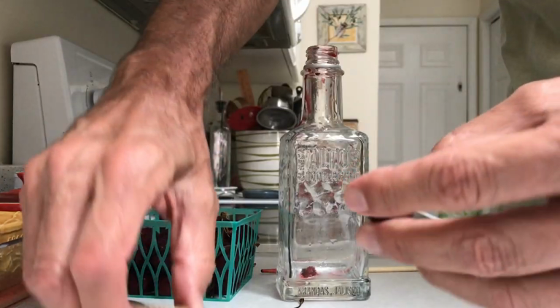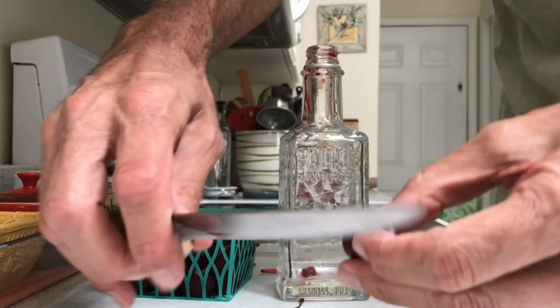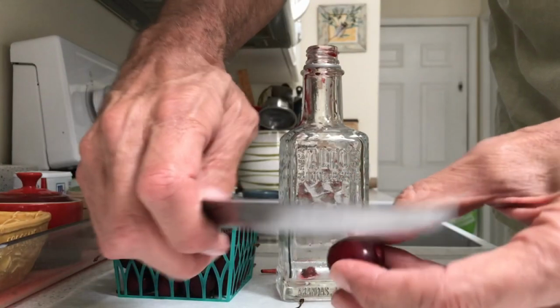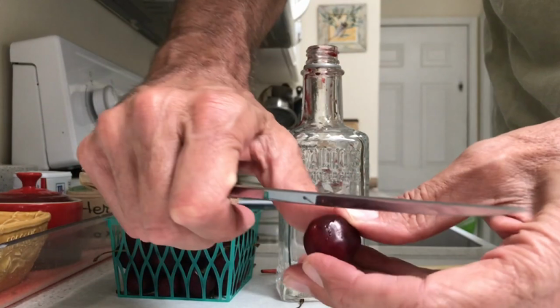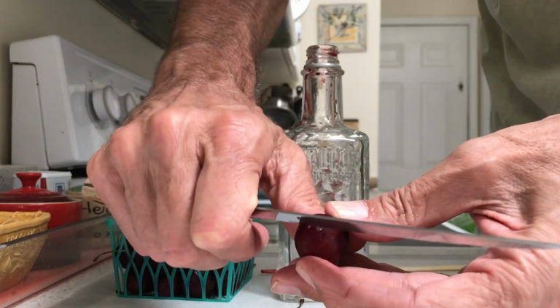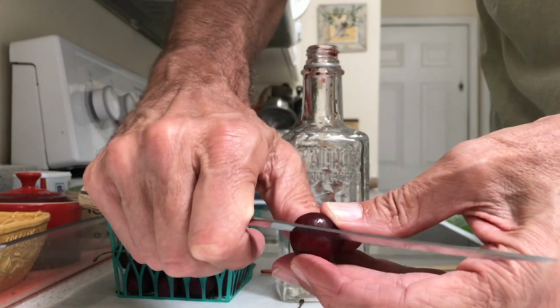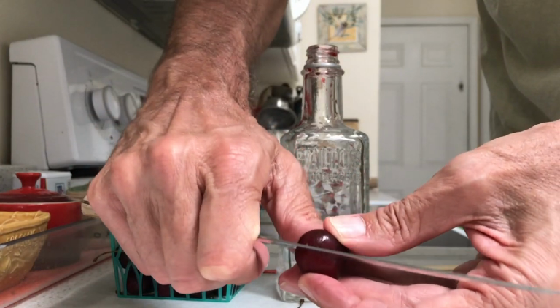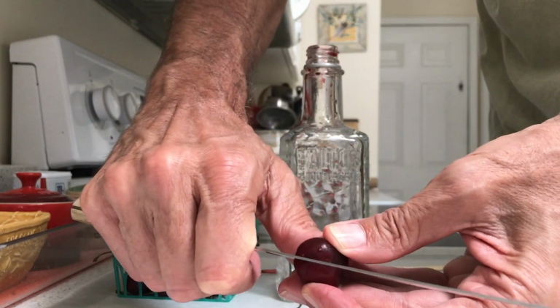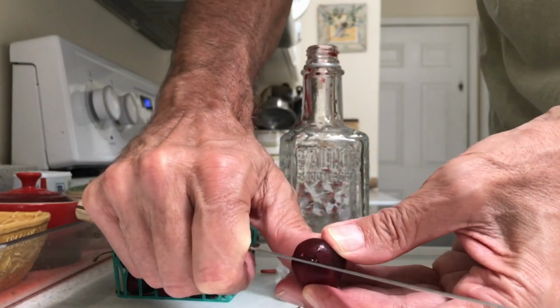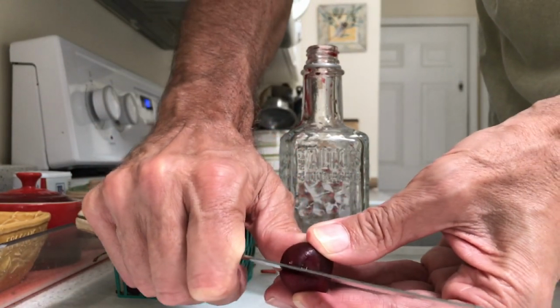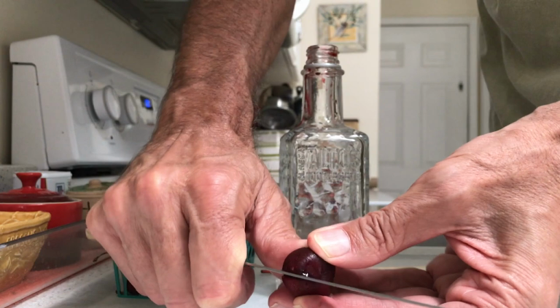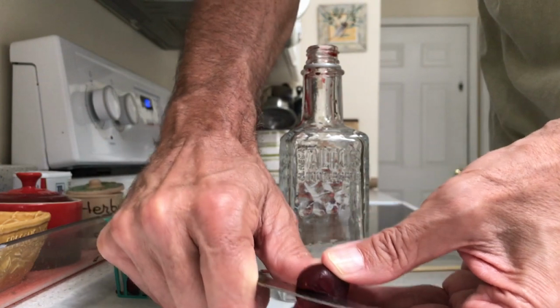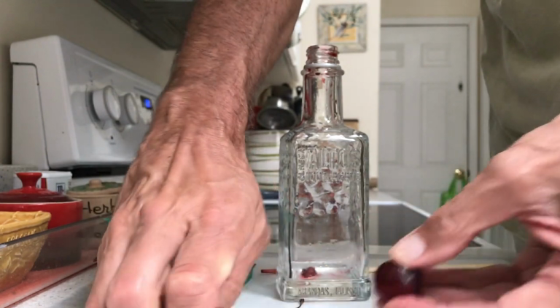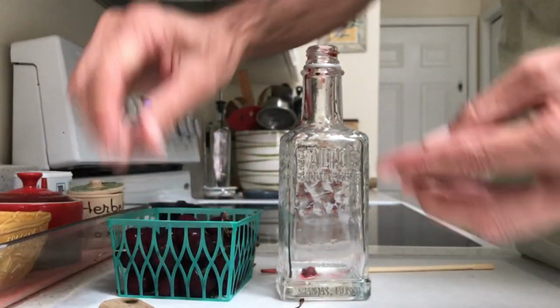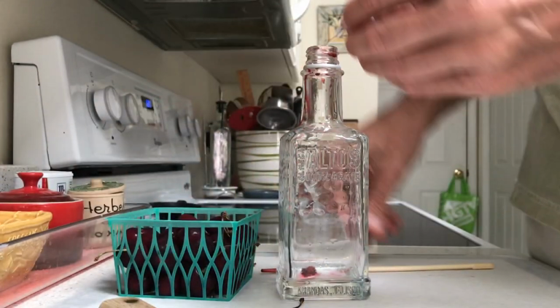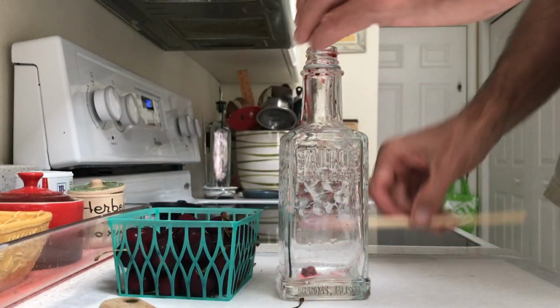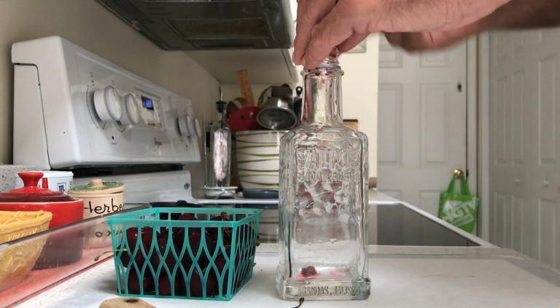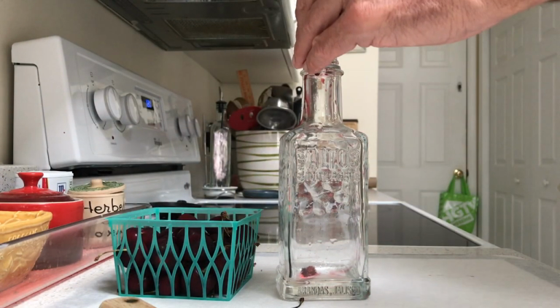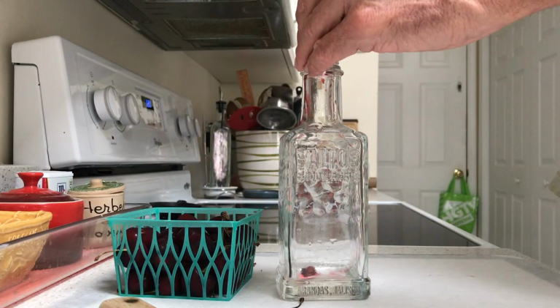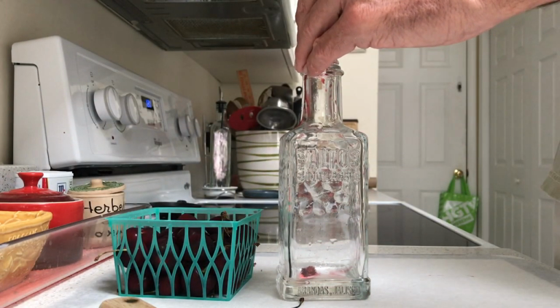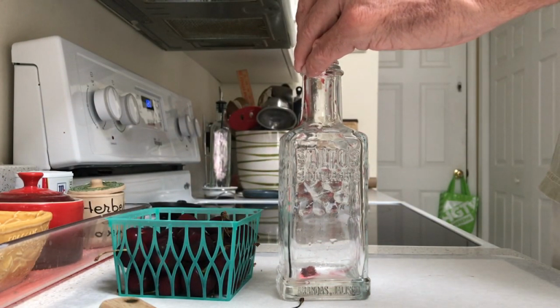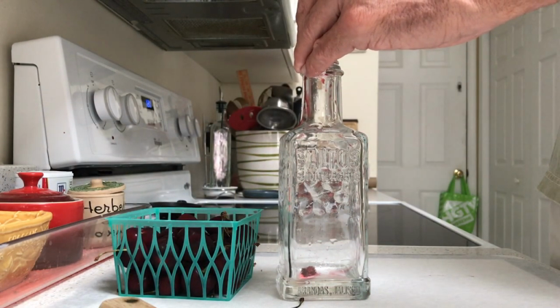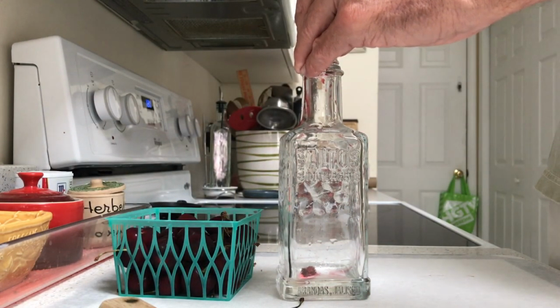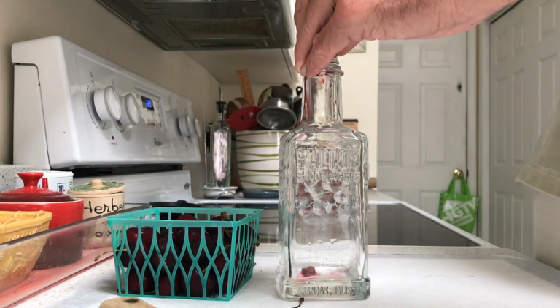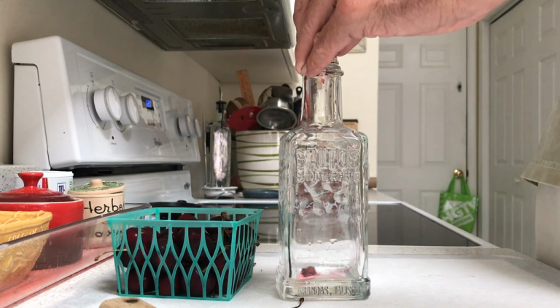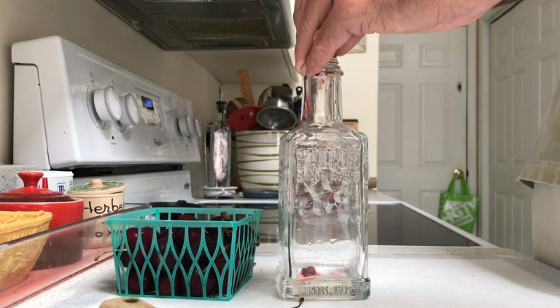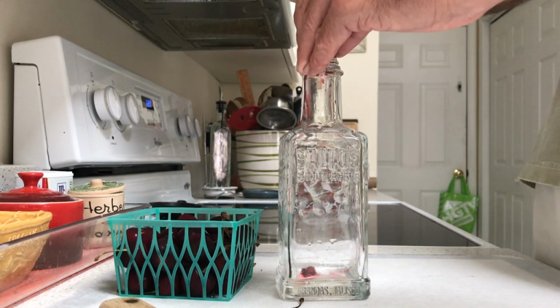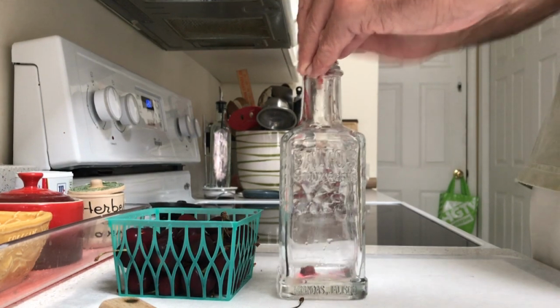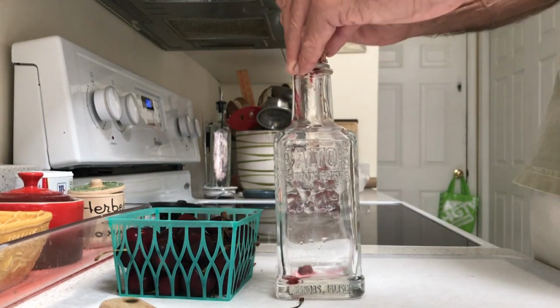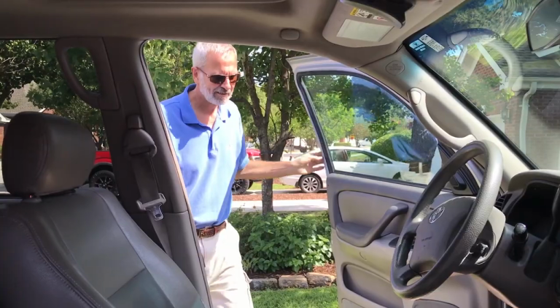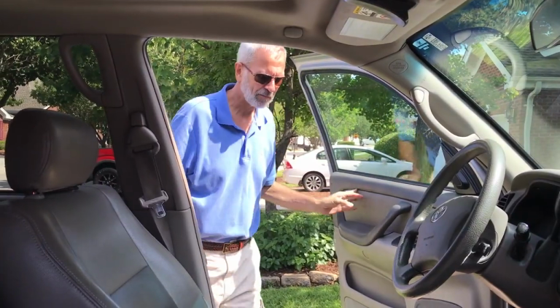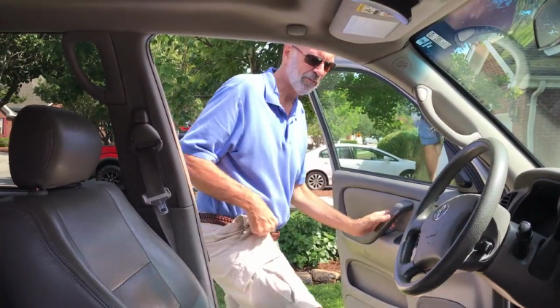In the end, what worked best for me was first making a tiny slit in the bottom of the cherry and then poking out the pit. I had about an 85% success rate that way, so I'm hoping that whoever took my cherry pitter returns it.